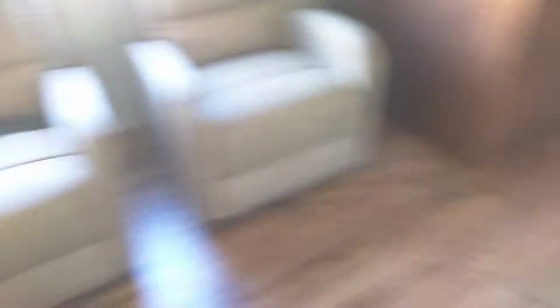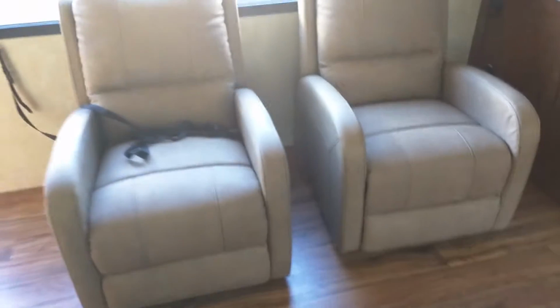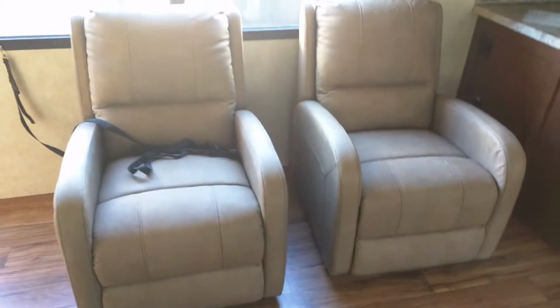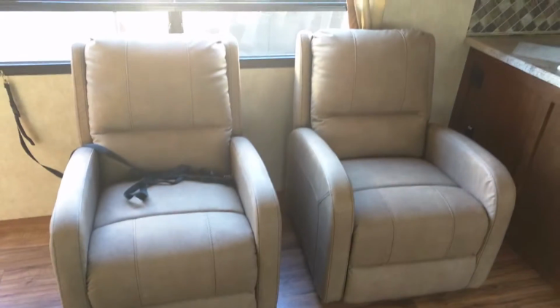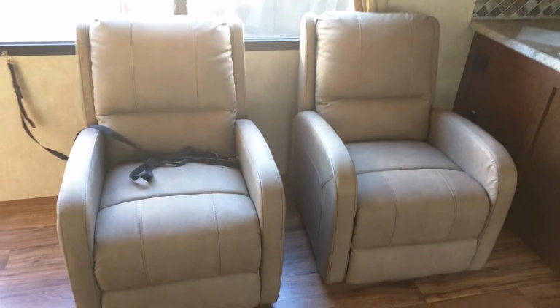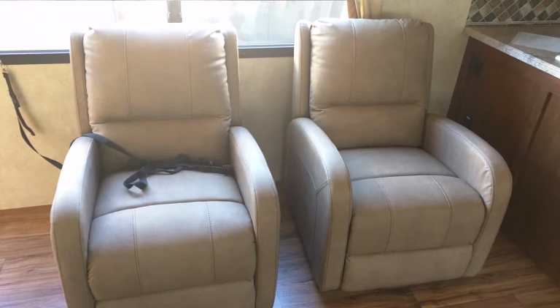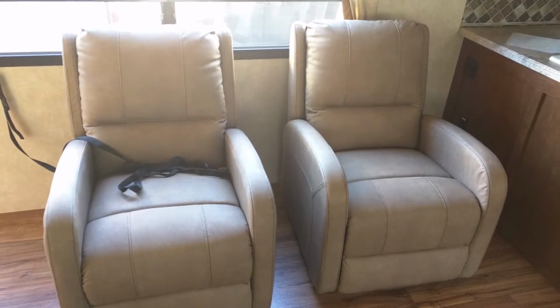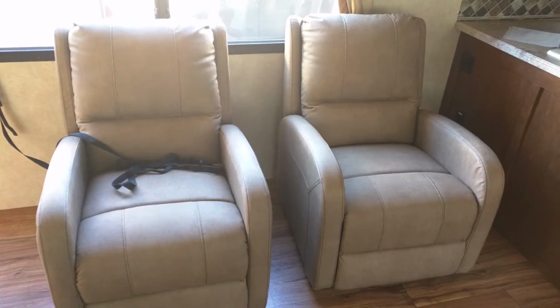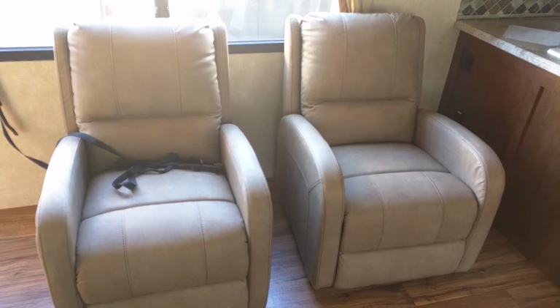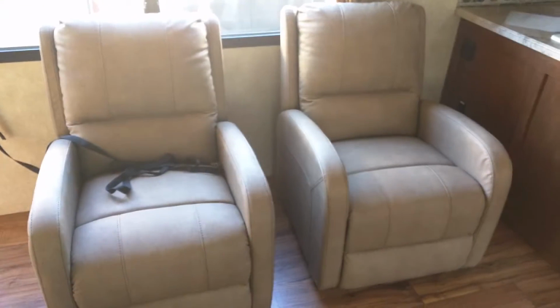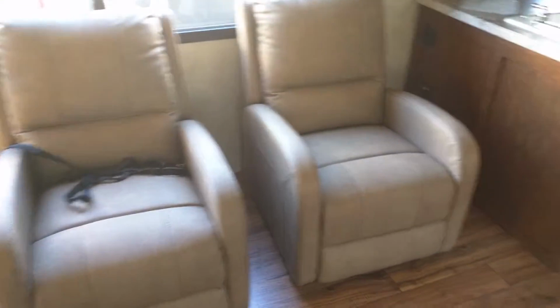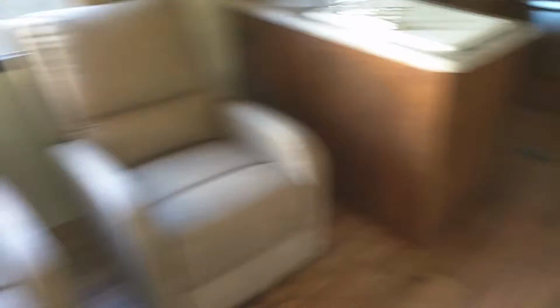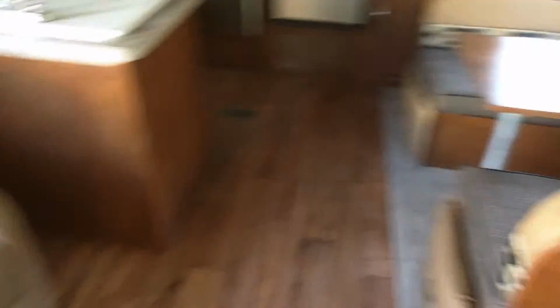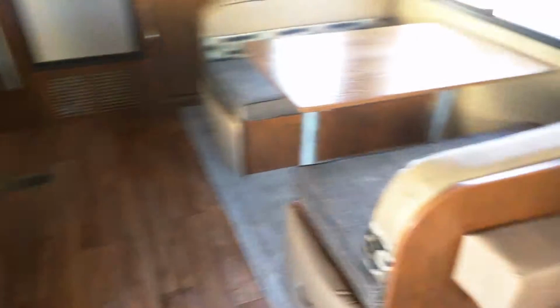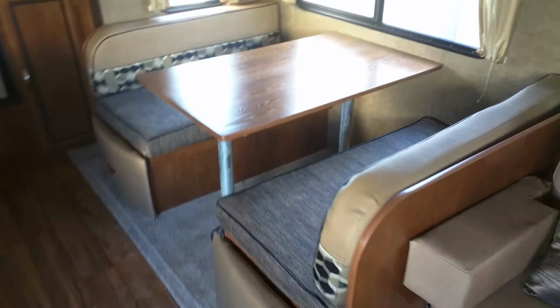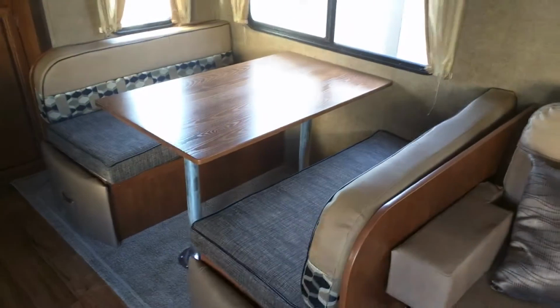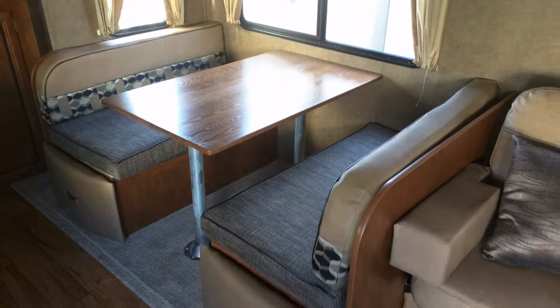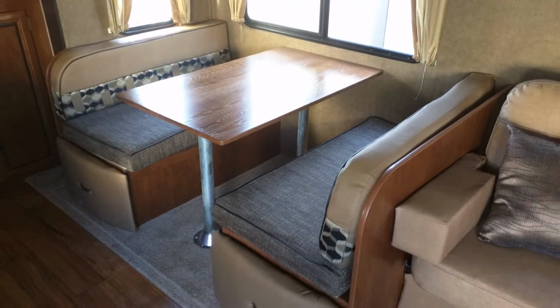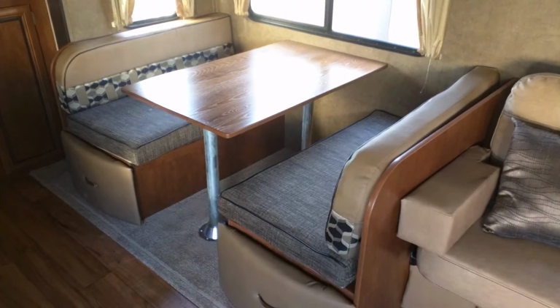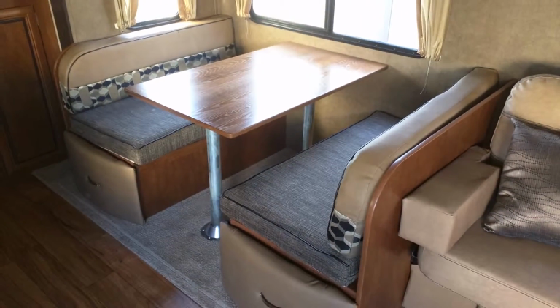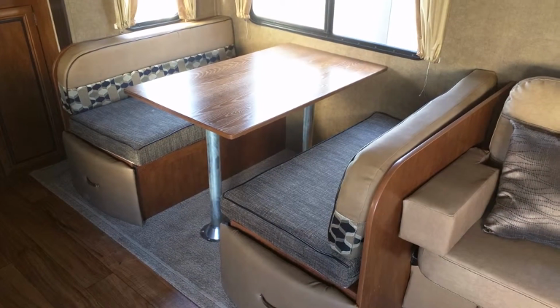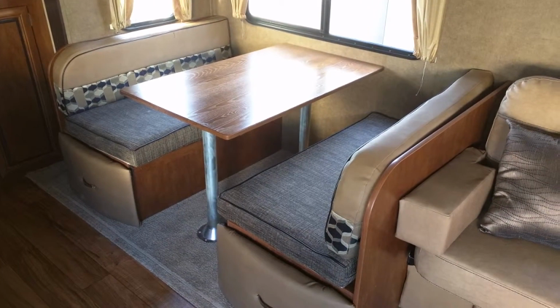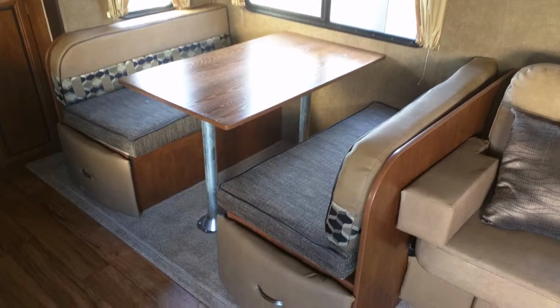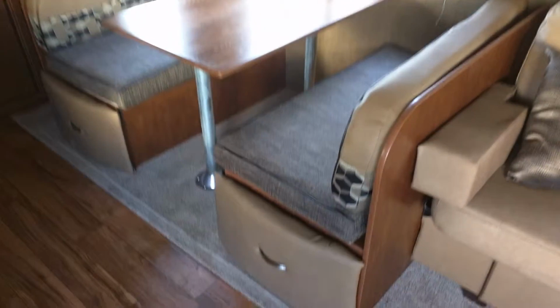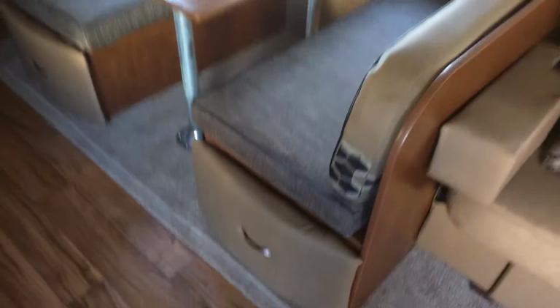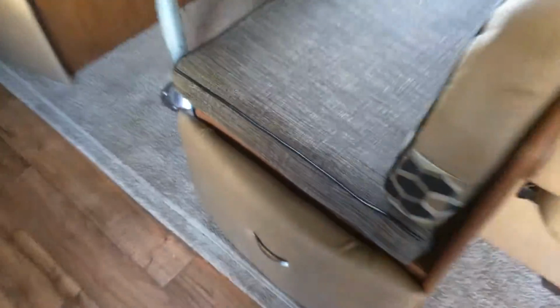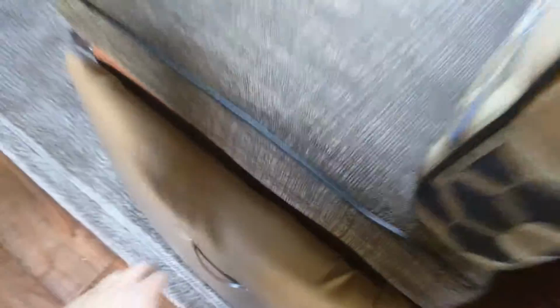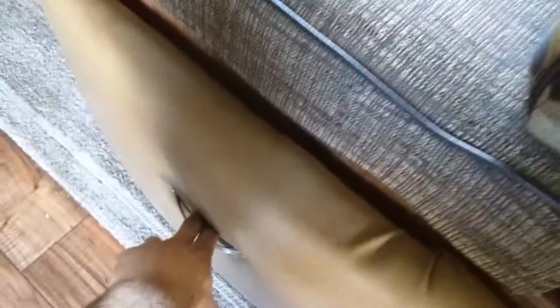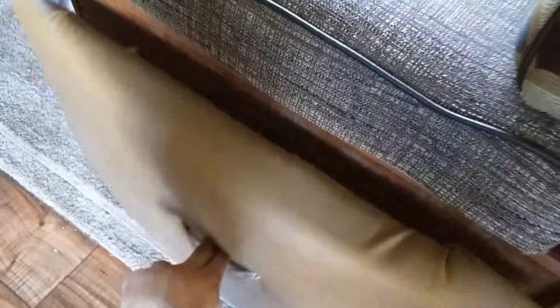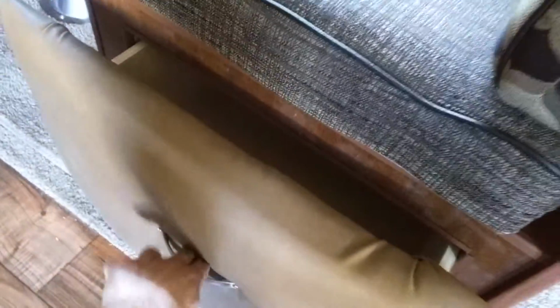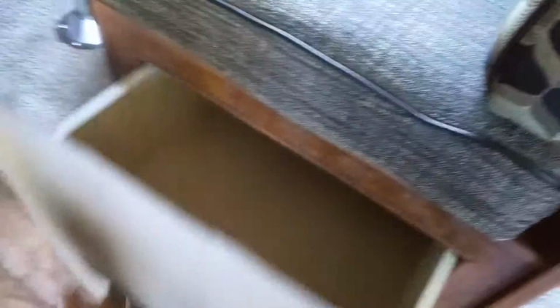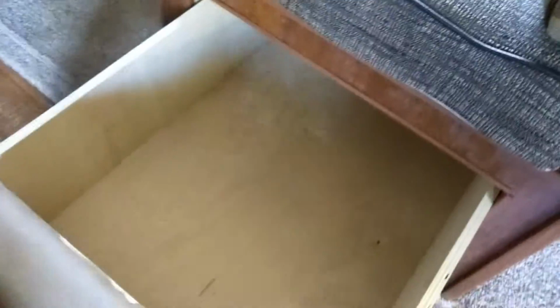And these super awesome recliners right here — very comfy, very nice. Here is the dinette, and this will fold into a bed as well. You have storage underneath for your pots and pans or whatever else you'd like.